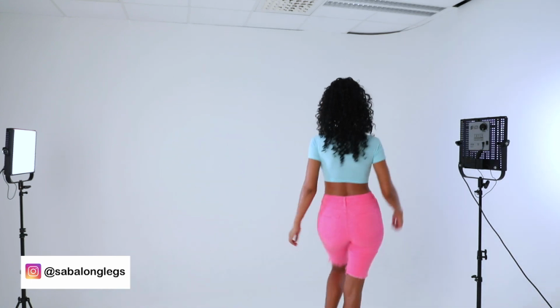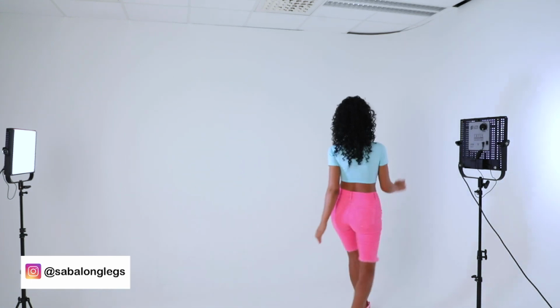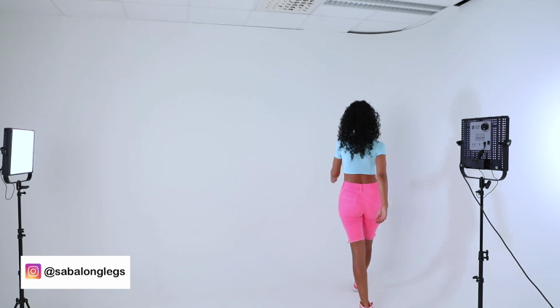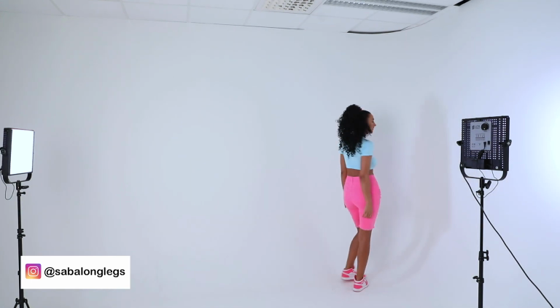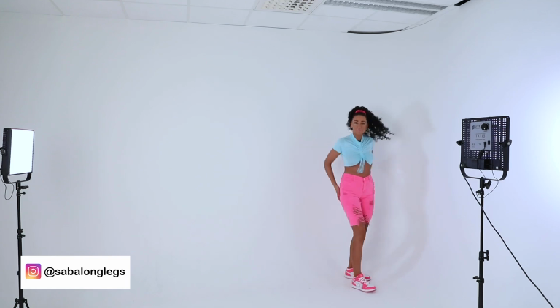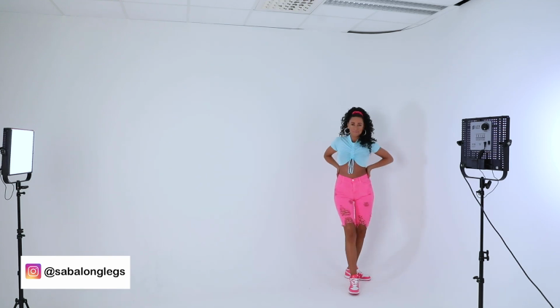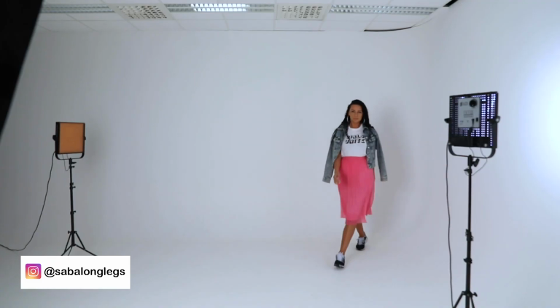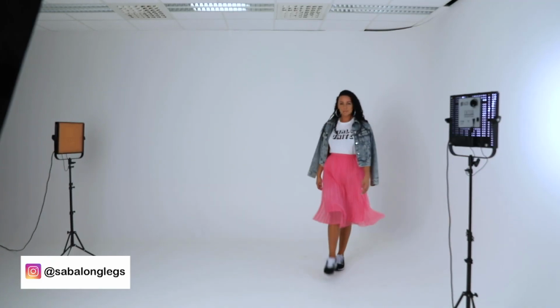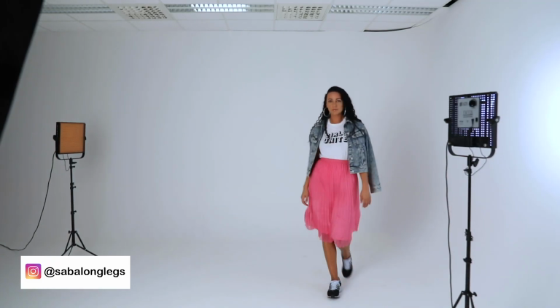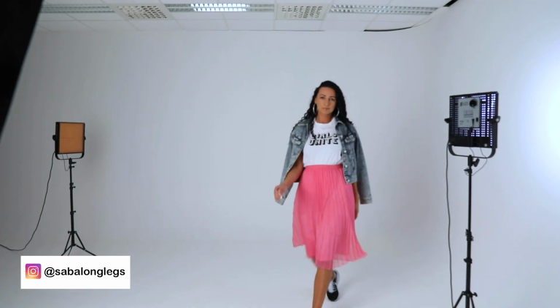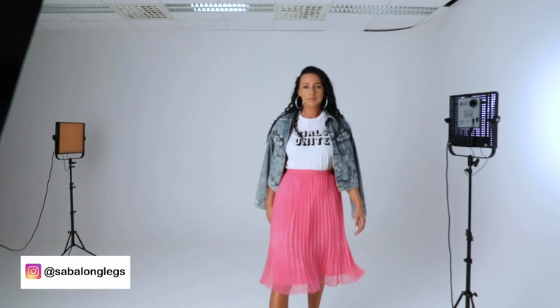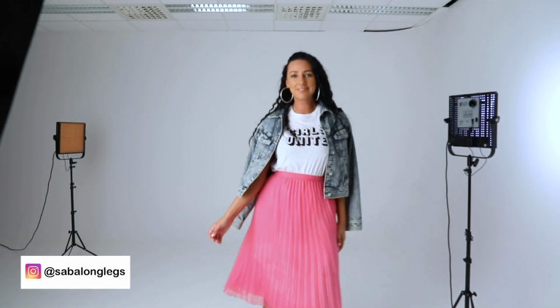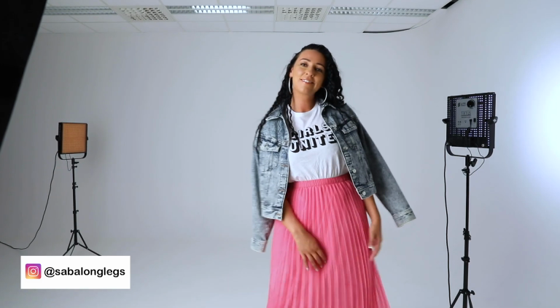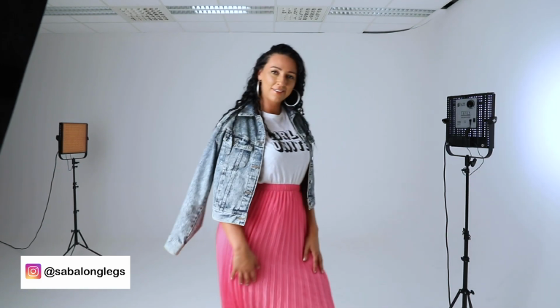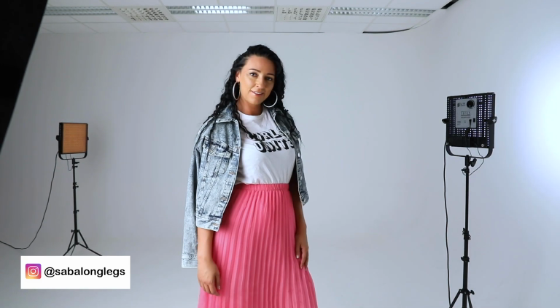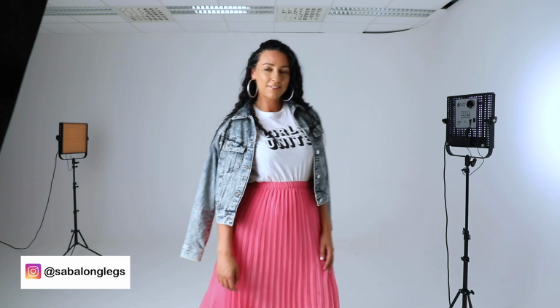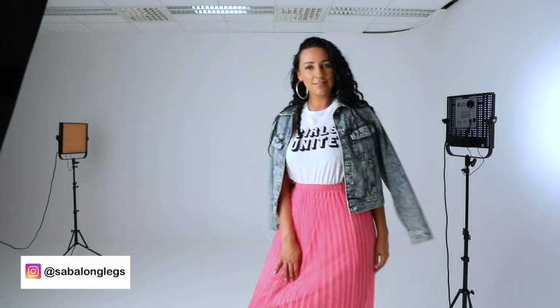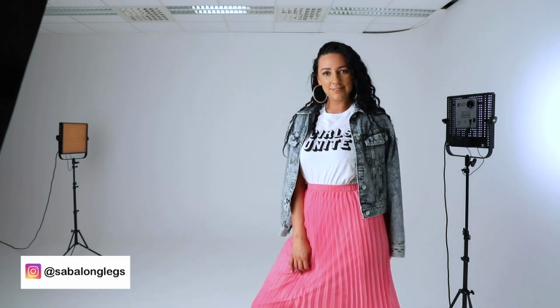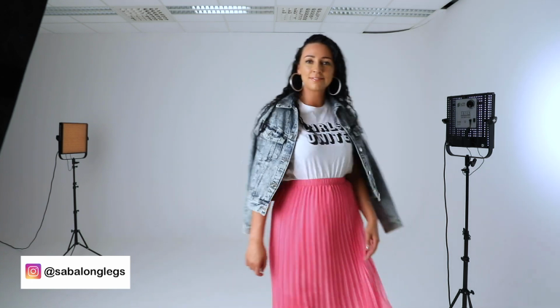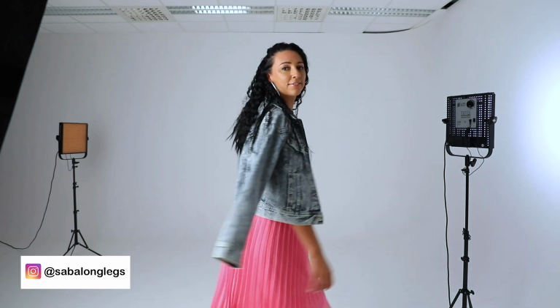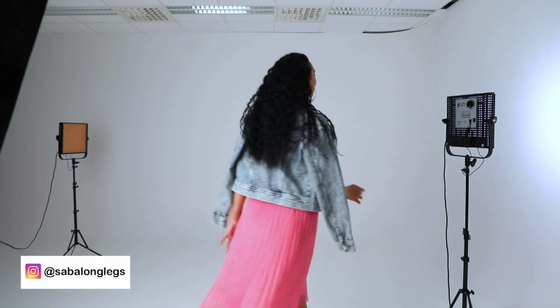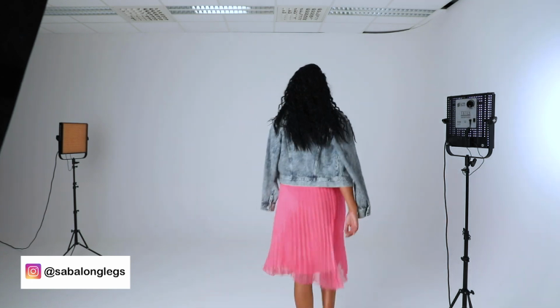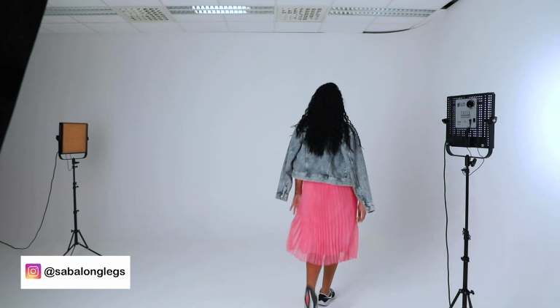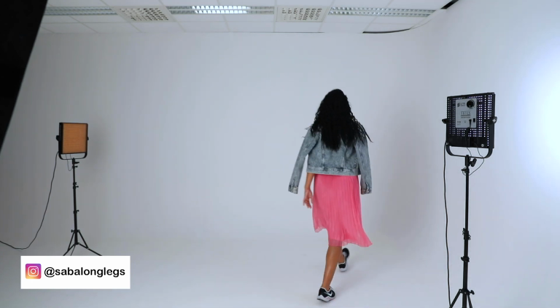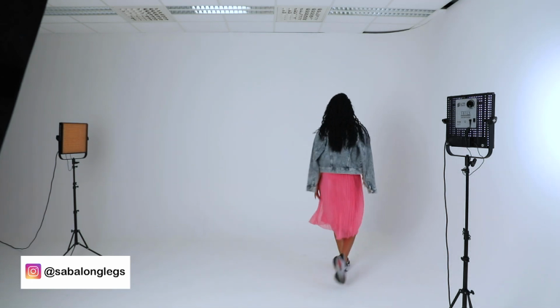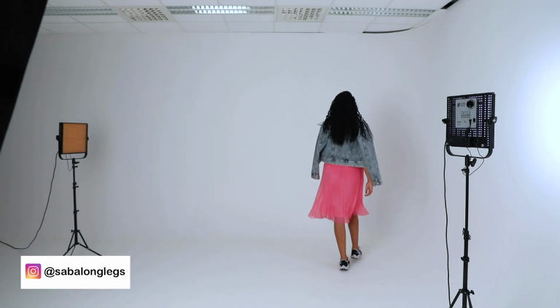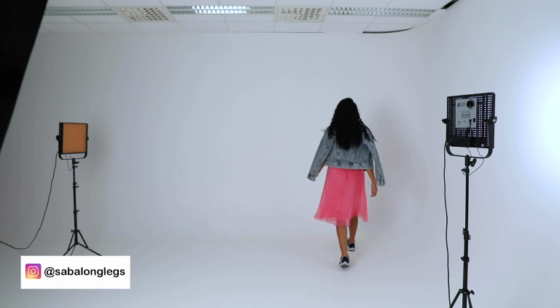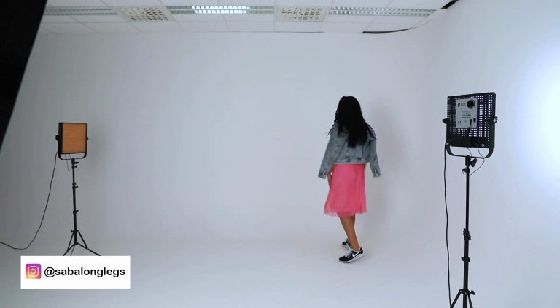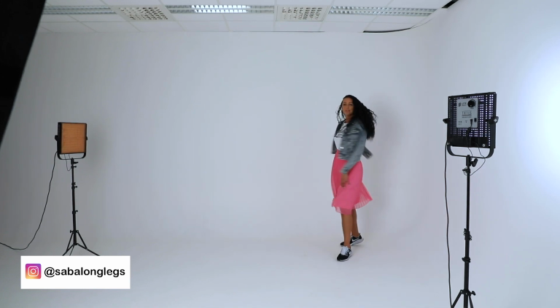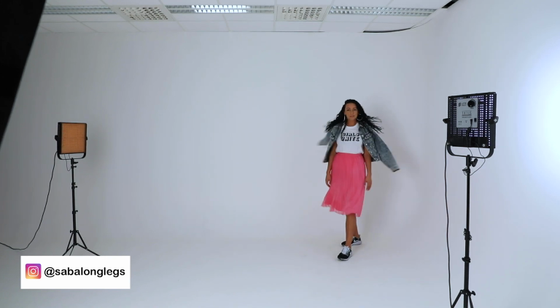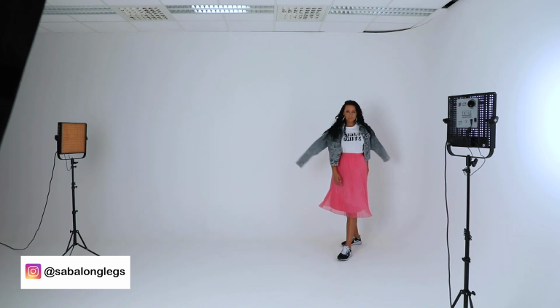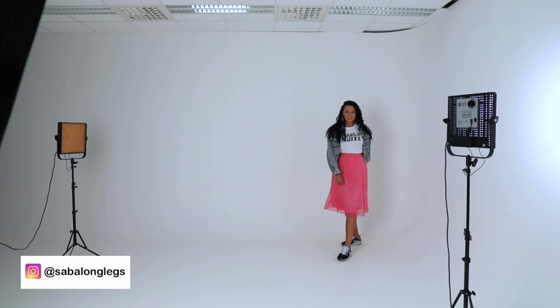The top is from Aliexpress. This outfit is very Scandinavian — you will see this outfit everywhere in the summertime here in Norway. And the skirt, the top, and the jeans jacket are from H&M.